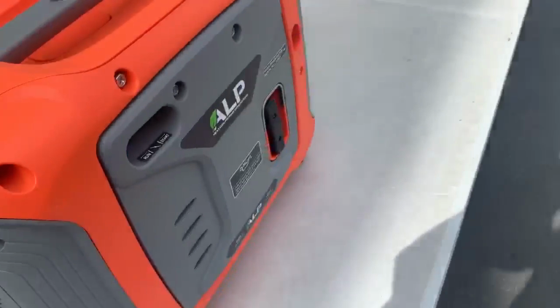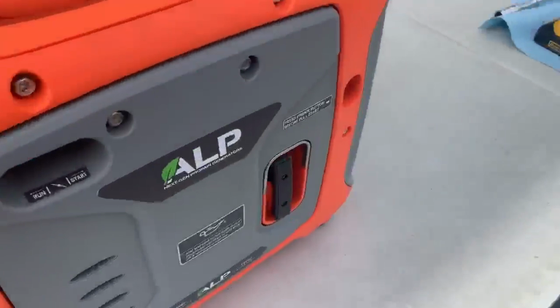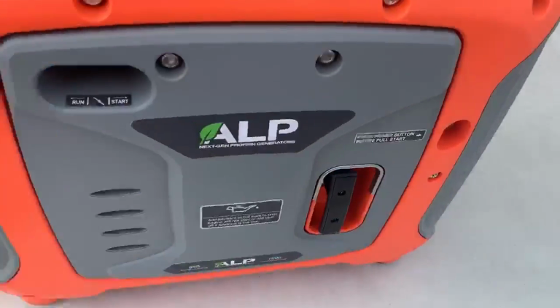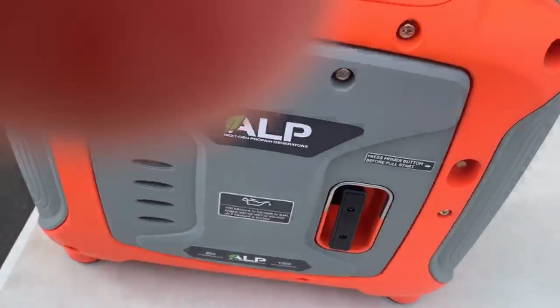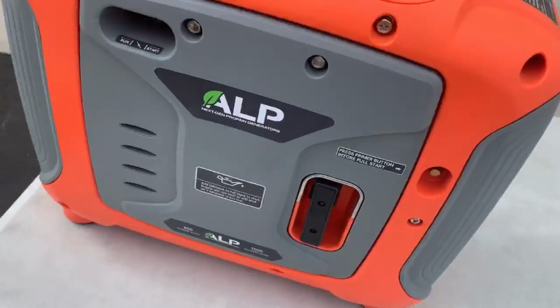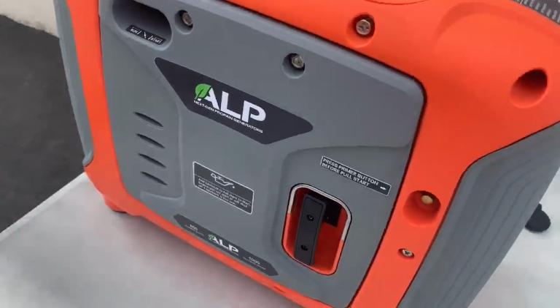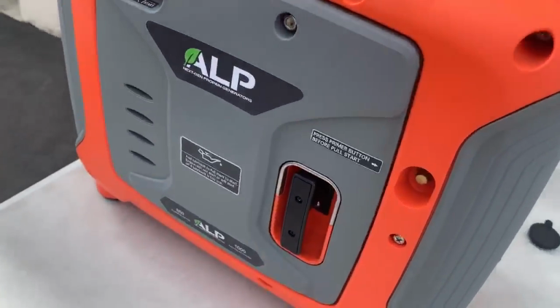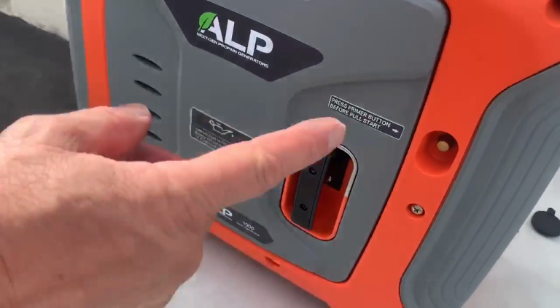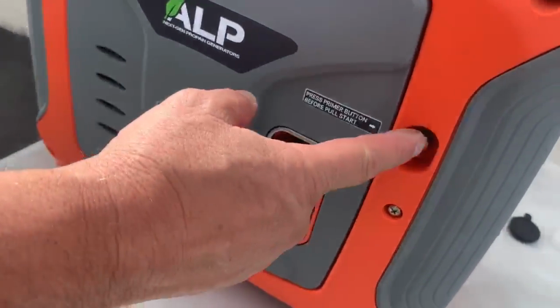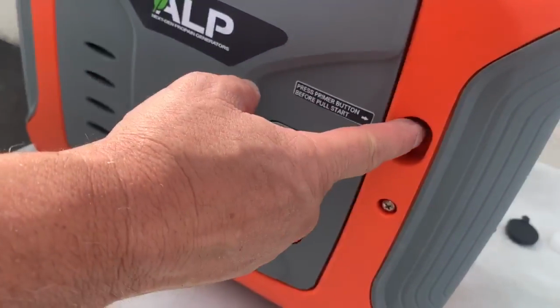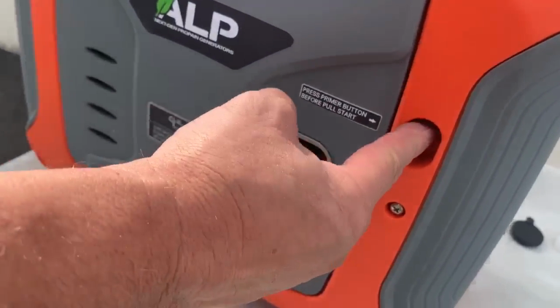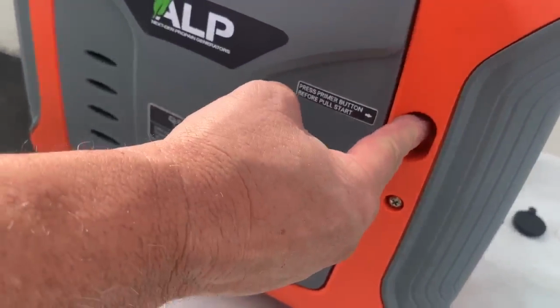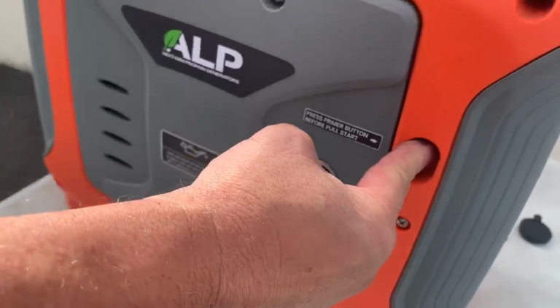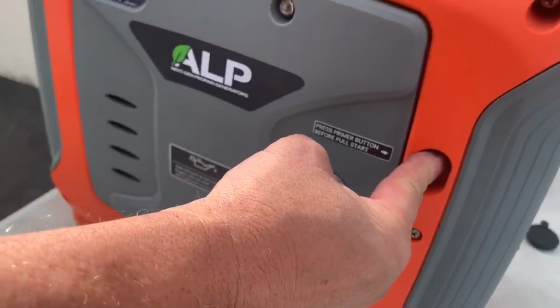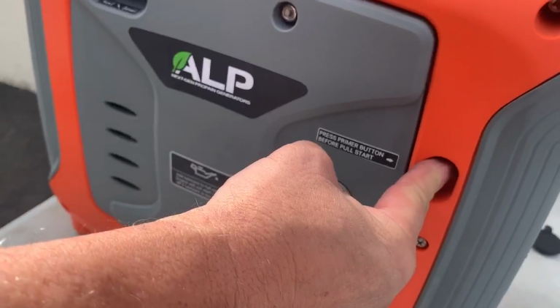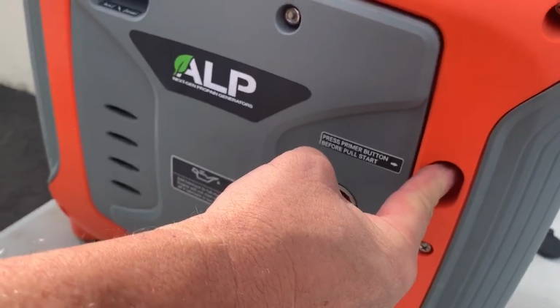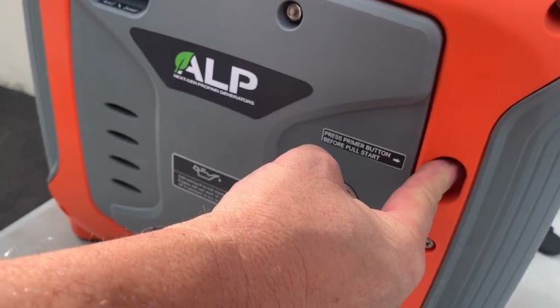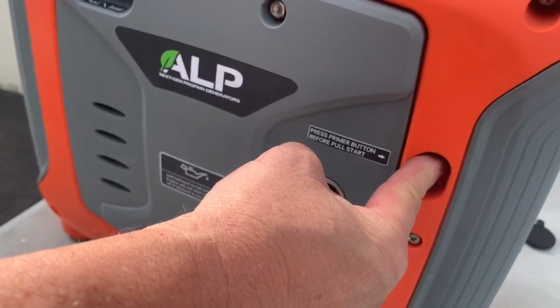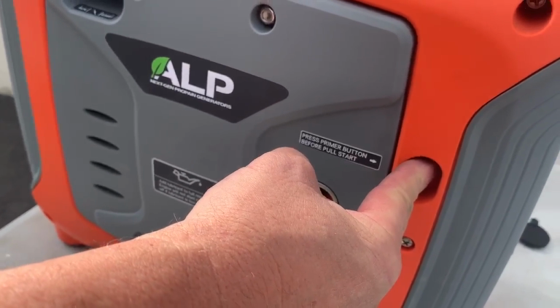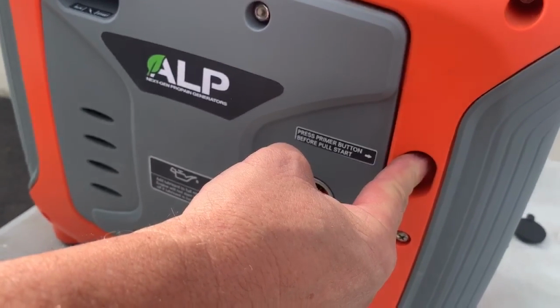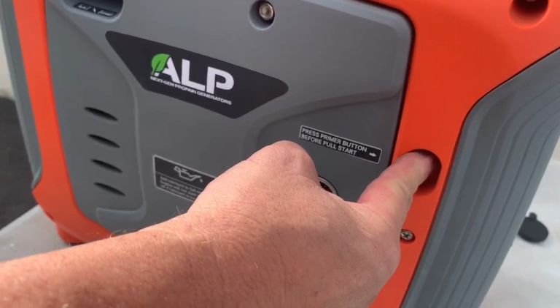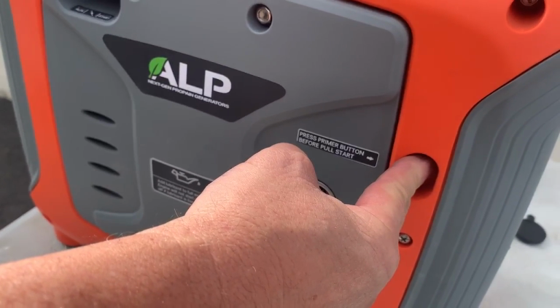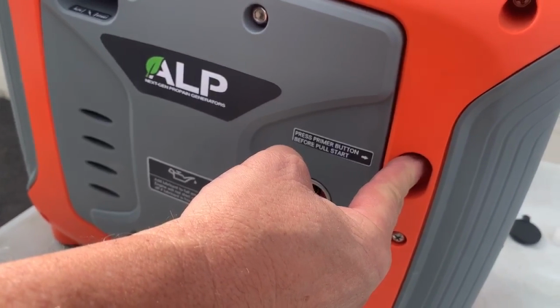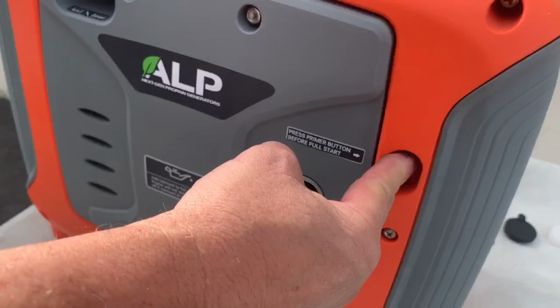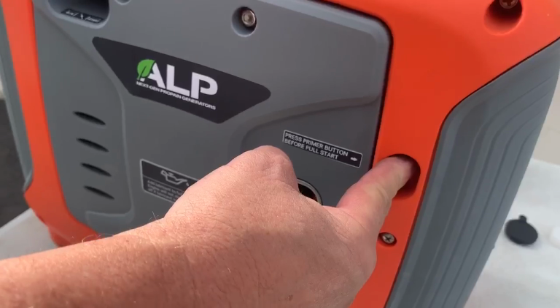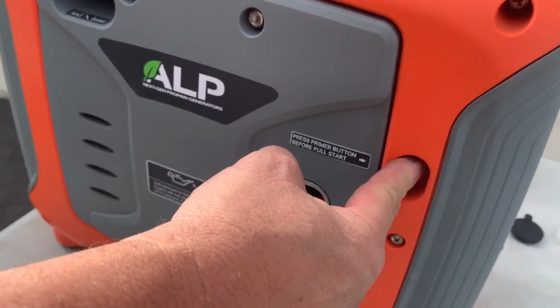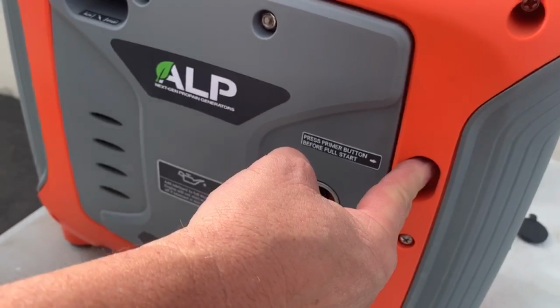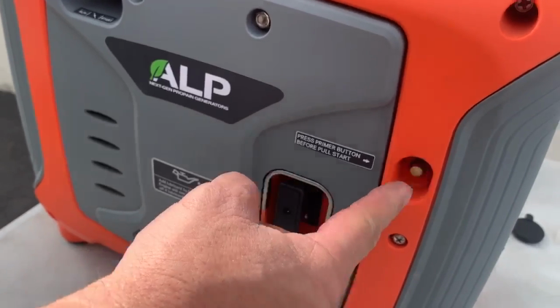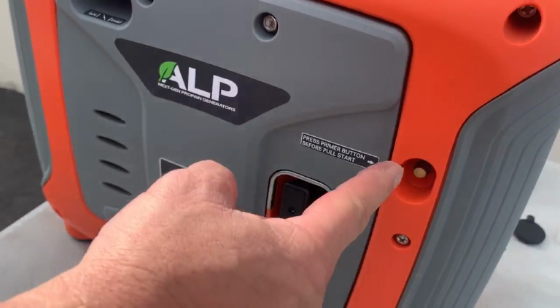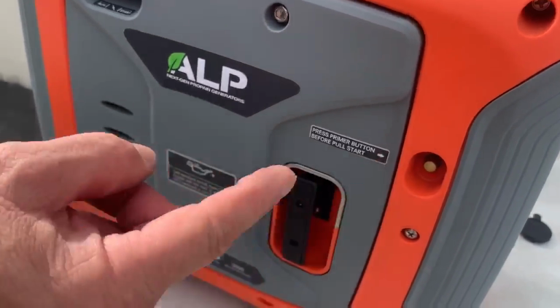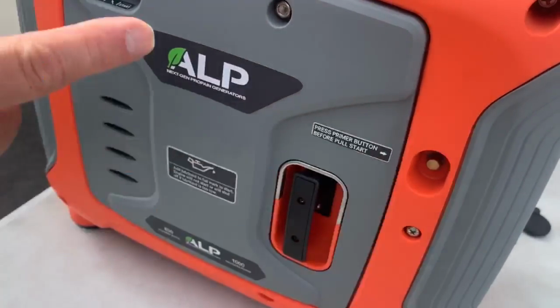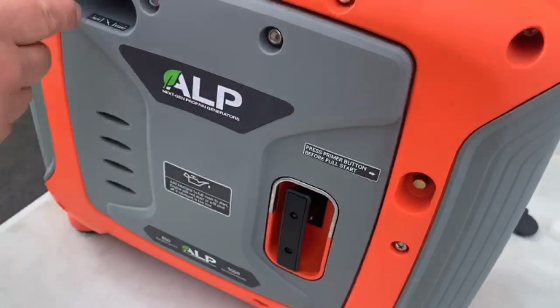We need to purge it for 10 seconds. That's your pressure release valve right there — your primer button. Hold it for about 10 seconds. You can usually hear some hissing inside.